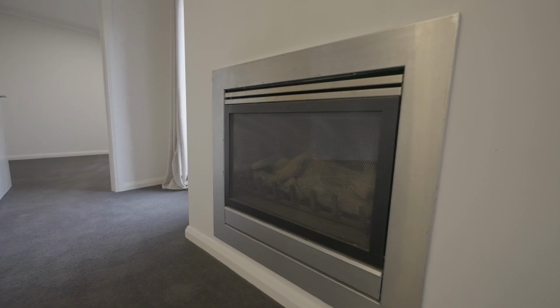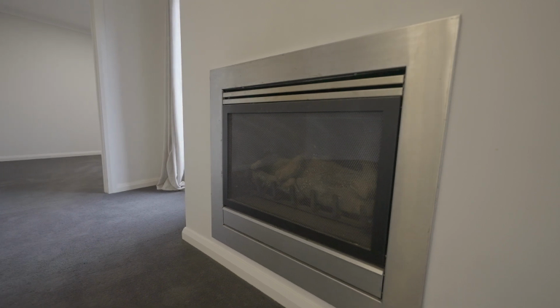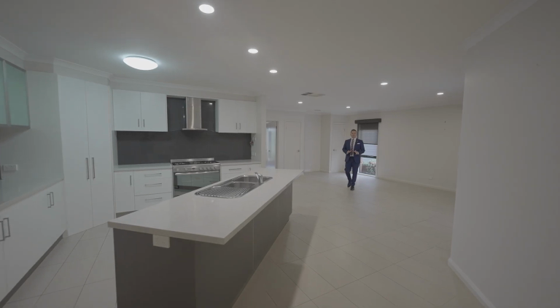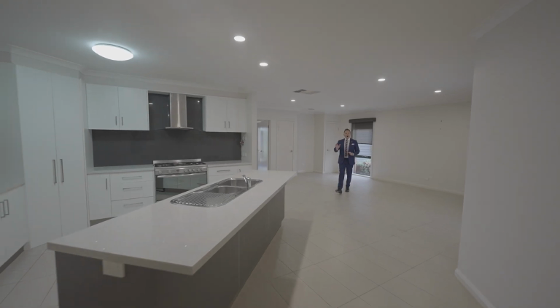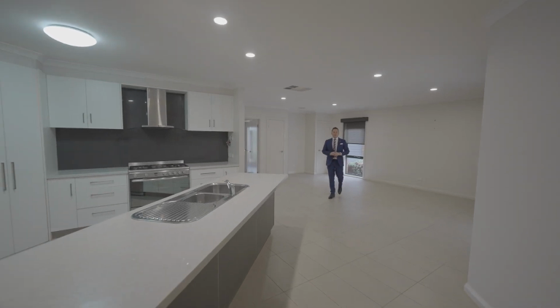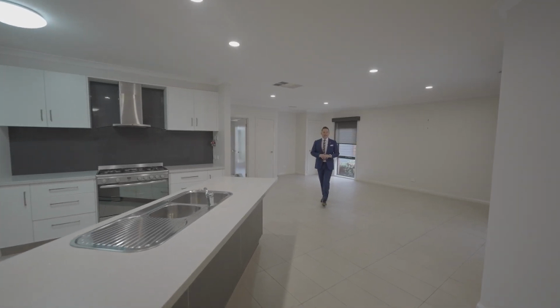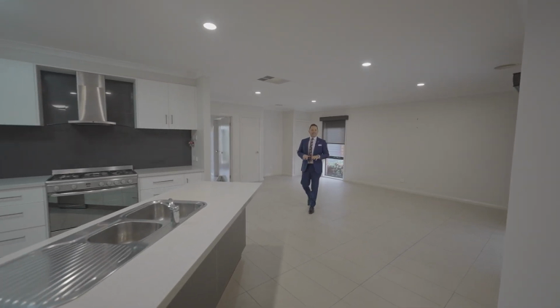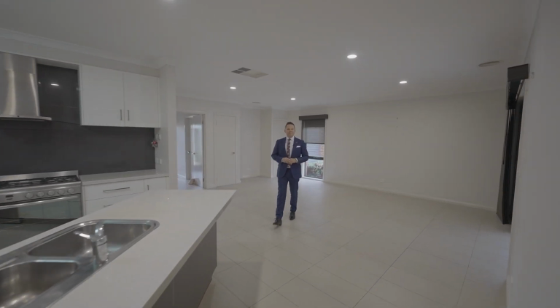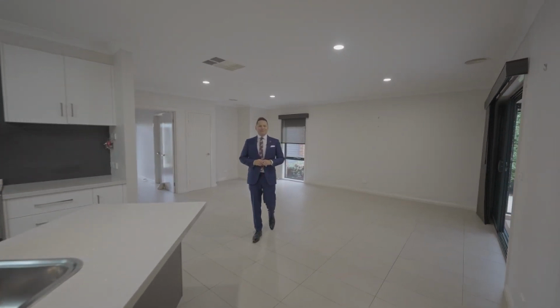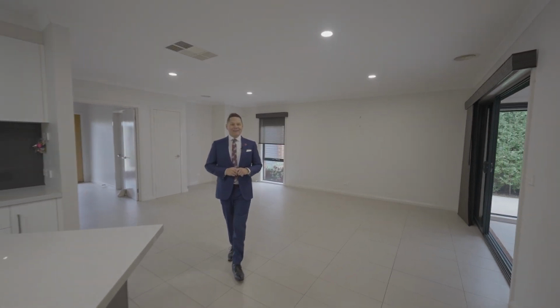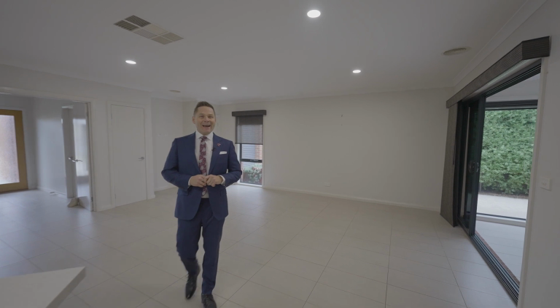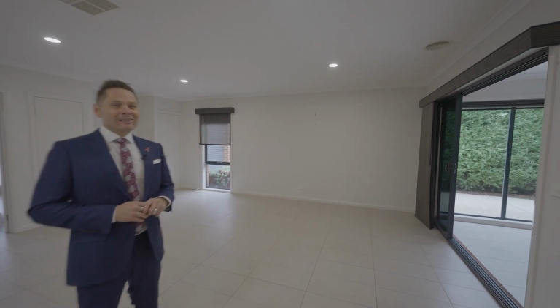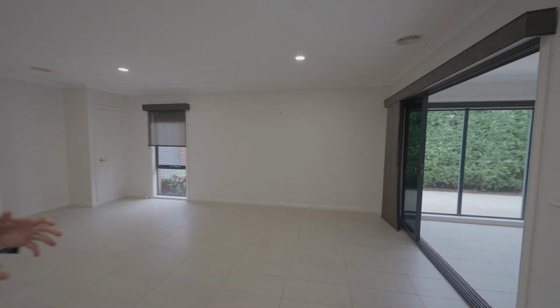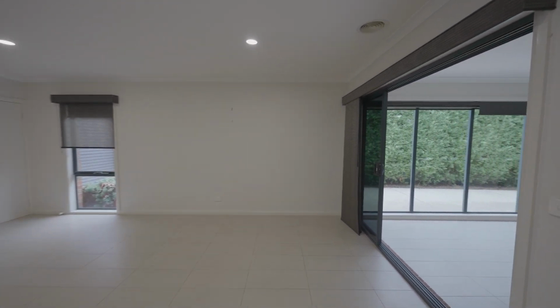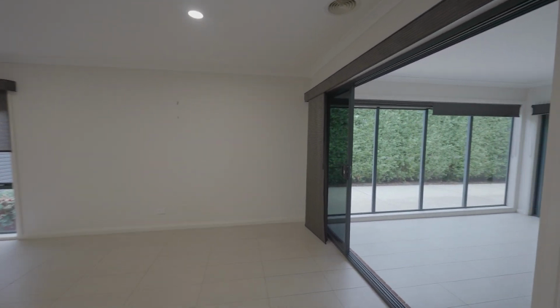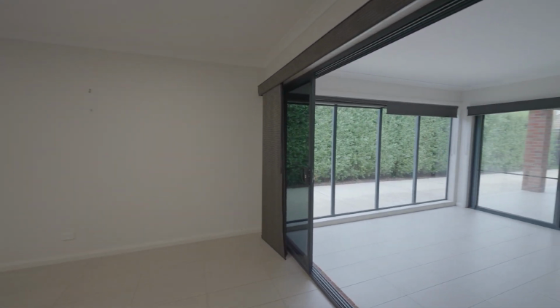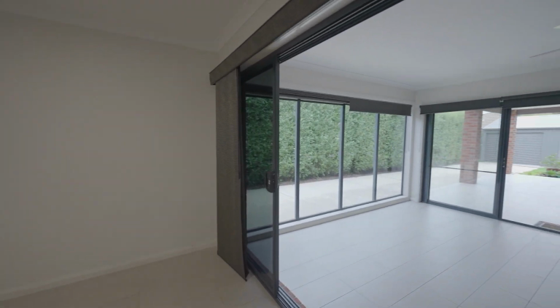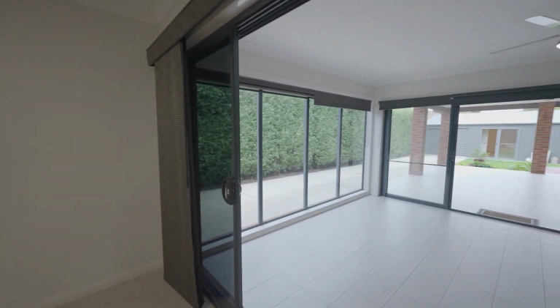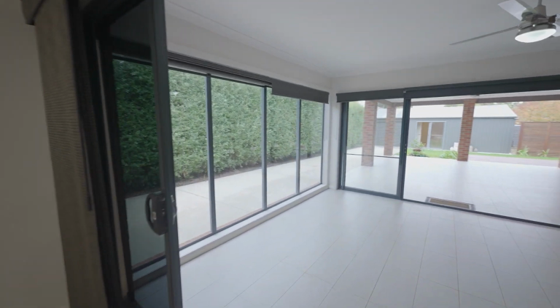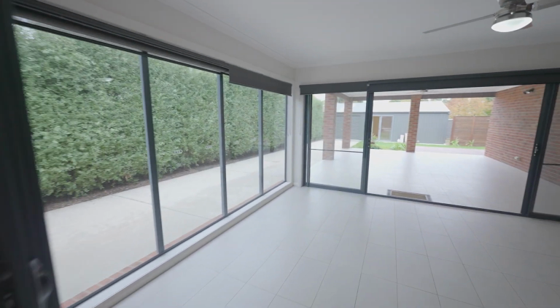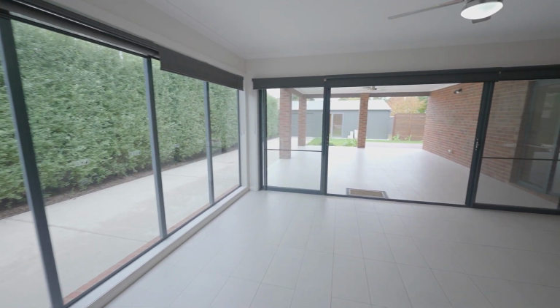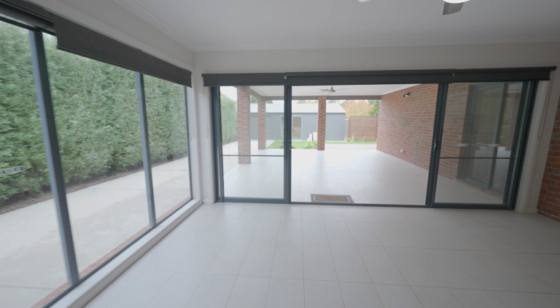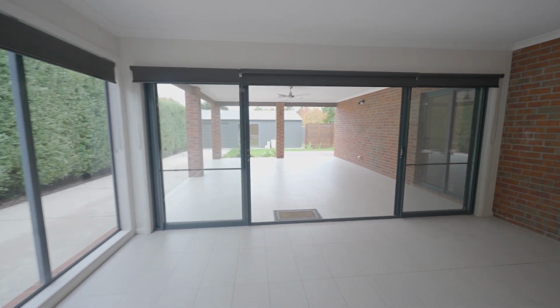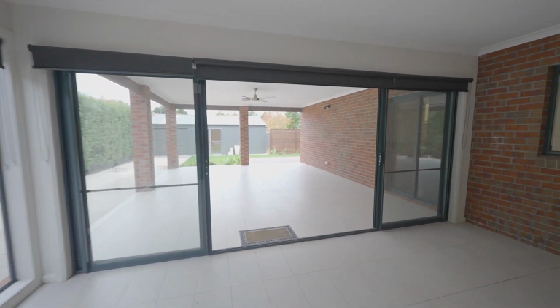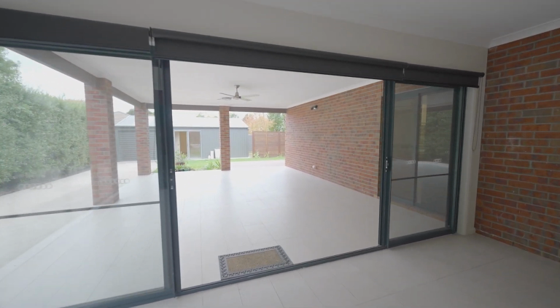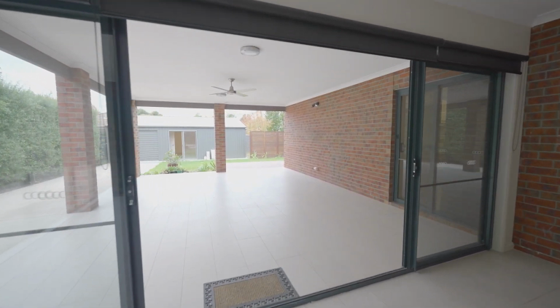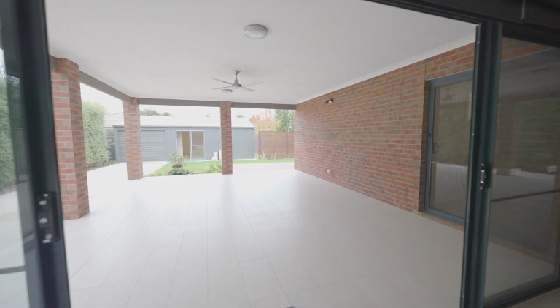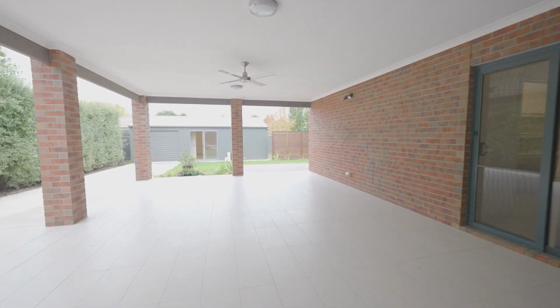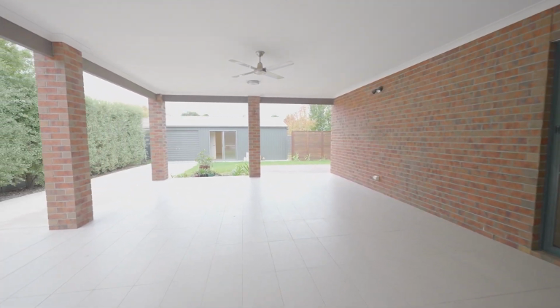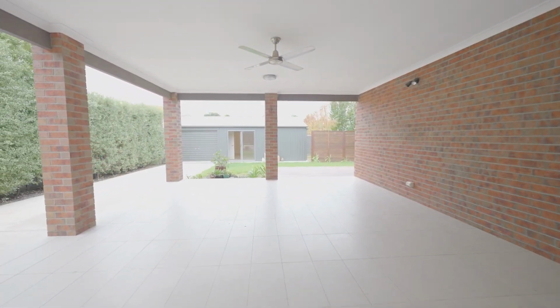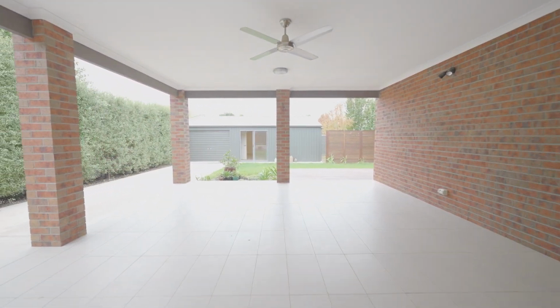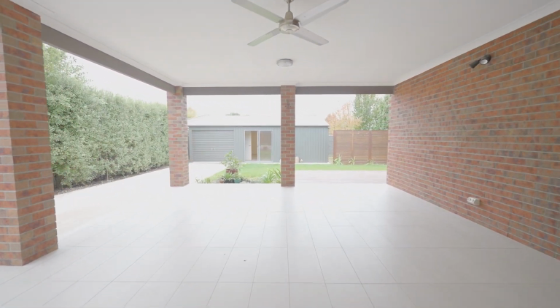A wonderful open-plan kitchen, meals, and living area leading to a huge third indoor-outdoor living room, ideal for barbecuing or entertaining, and leading to a huge undercover alfresco.